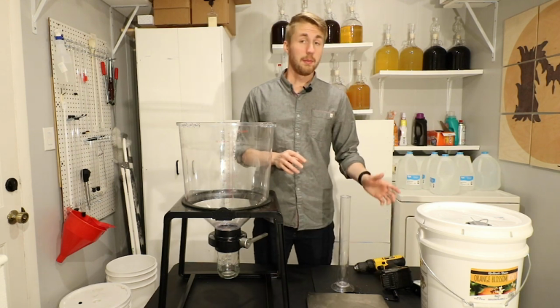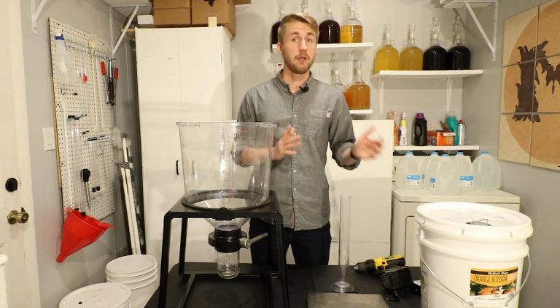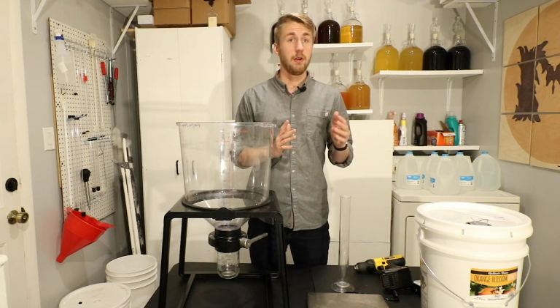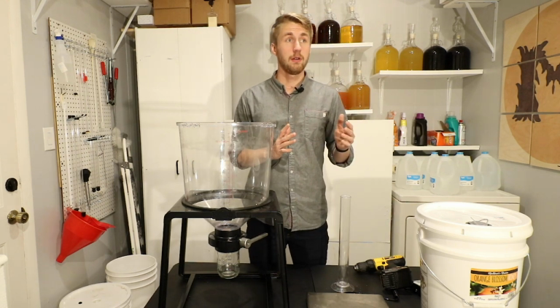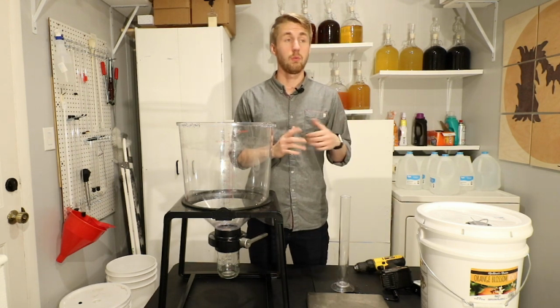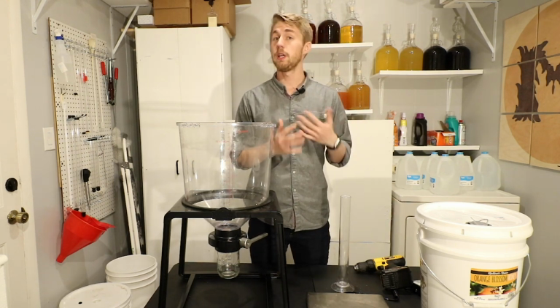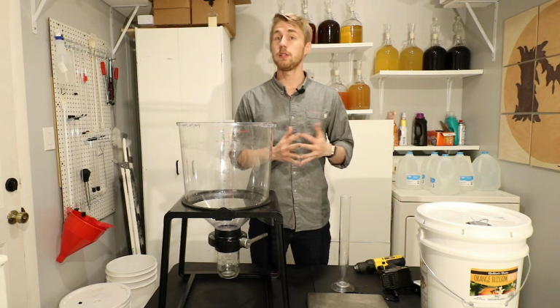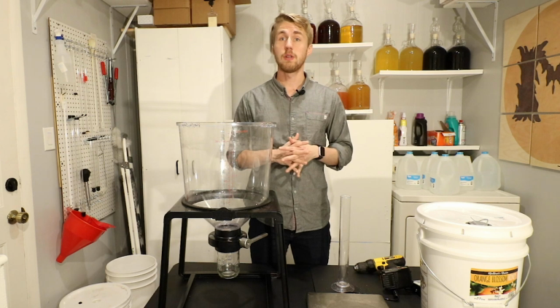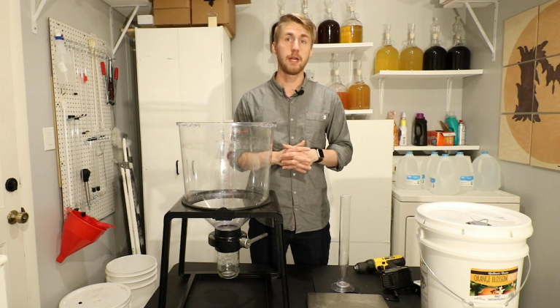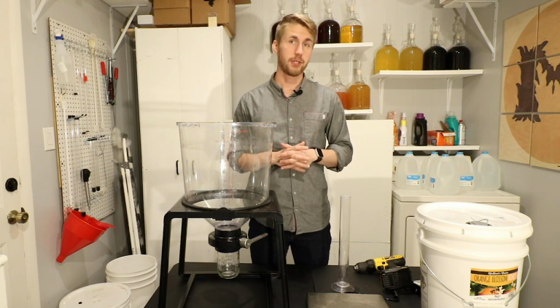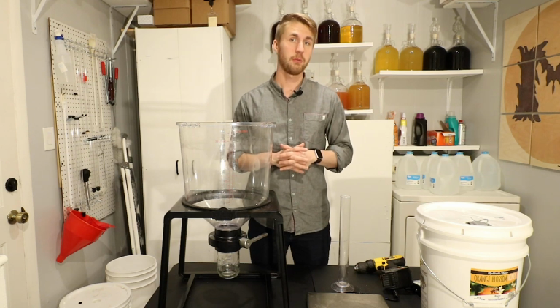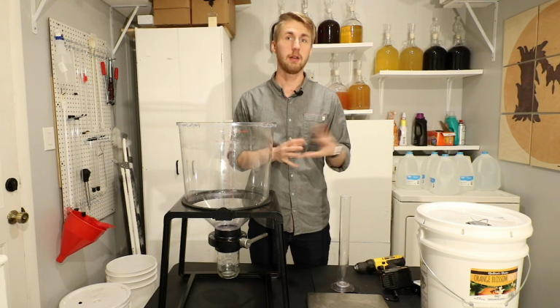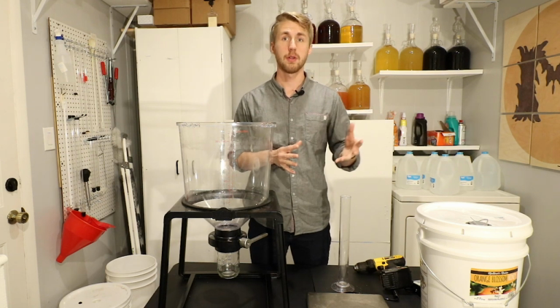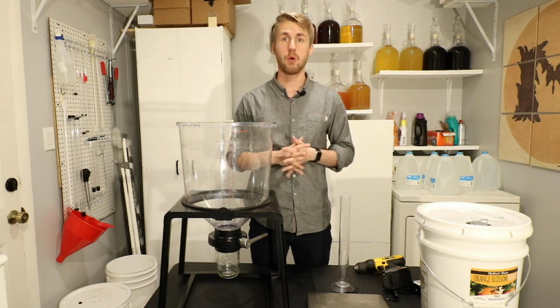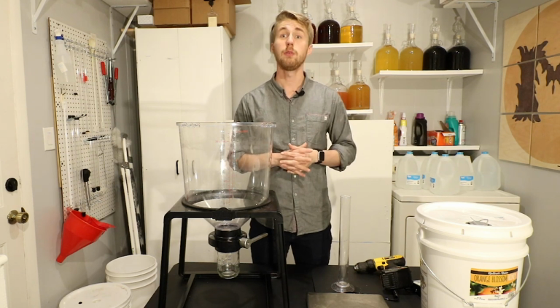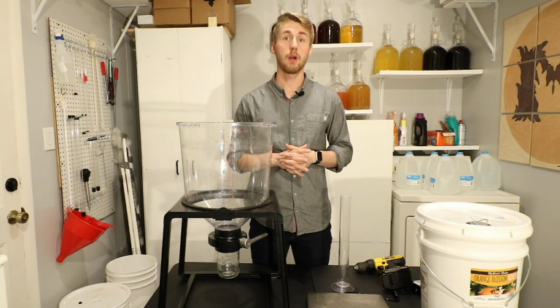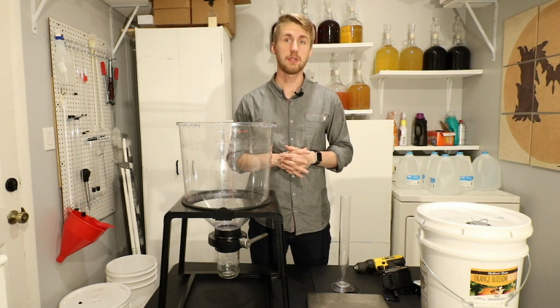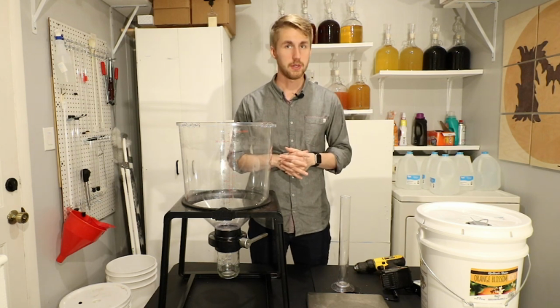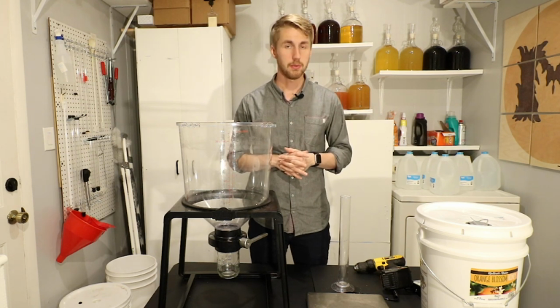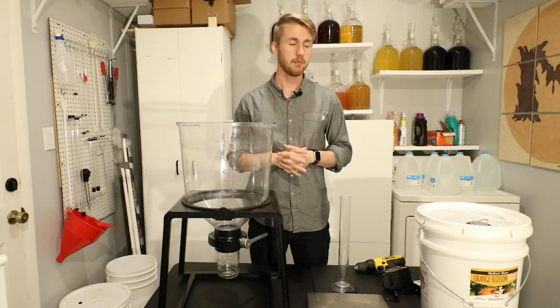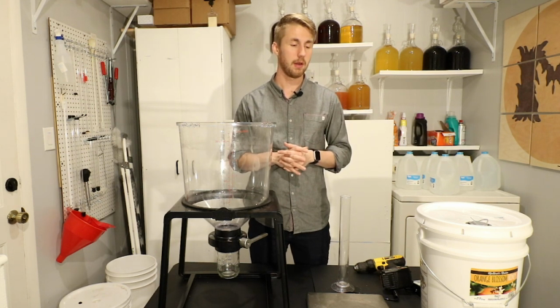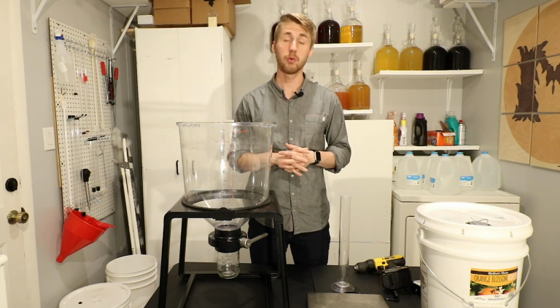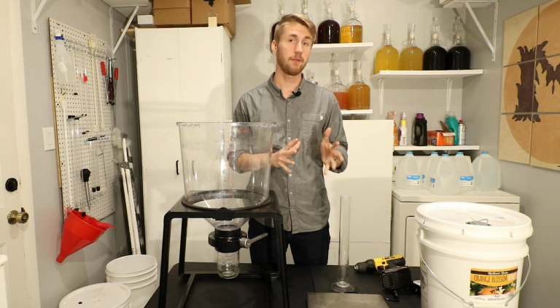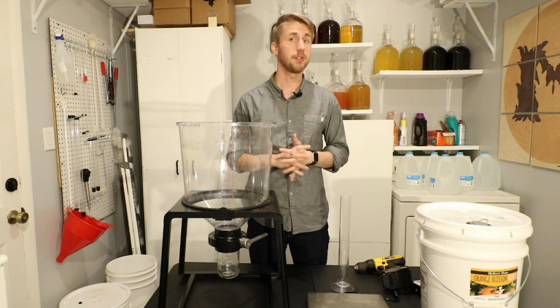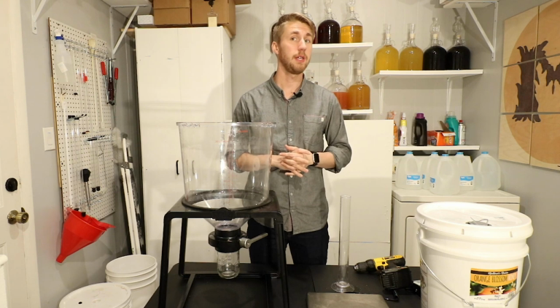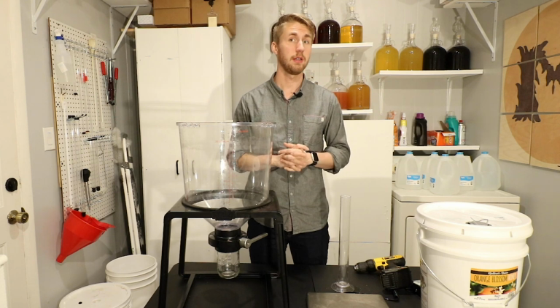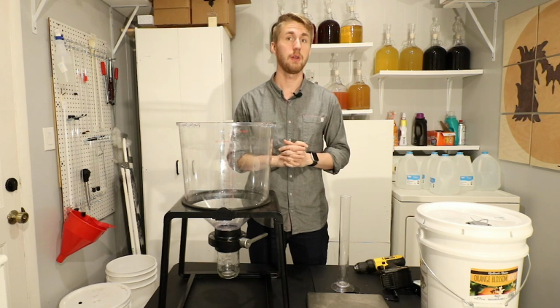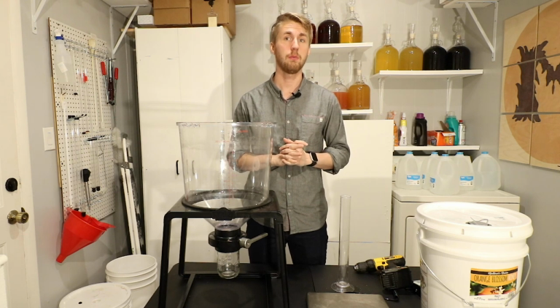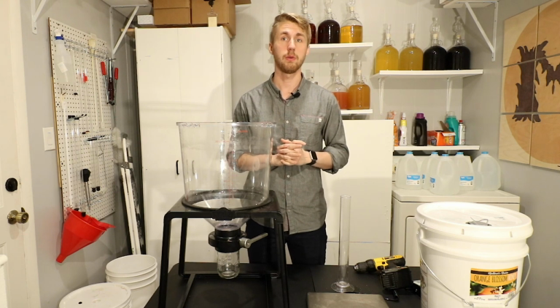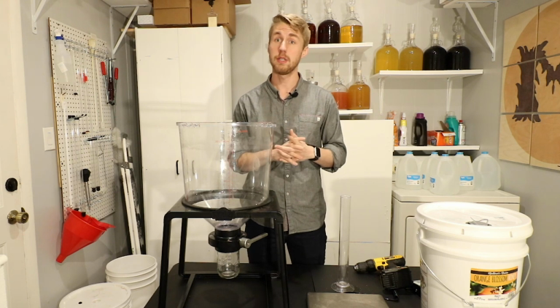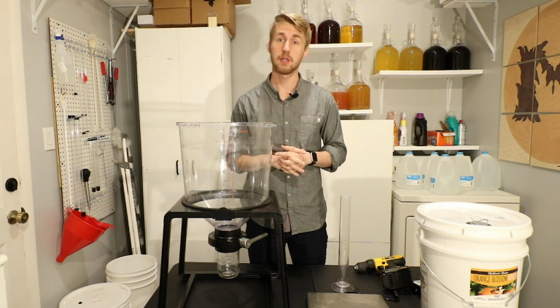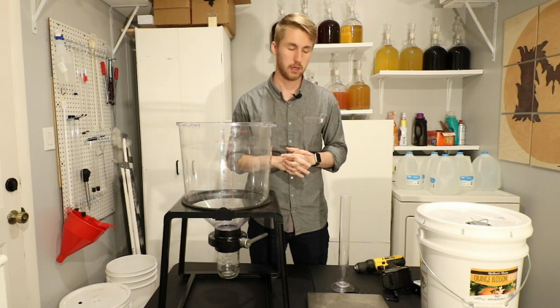If you're looking at this and you've never made a traditional mead, I want to walk you through the process — it's pretty simple. We will not finish this mead in this video, but we will at least get it started.